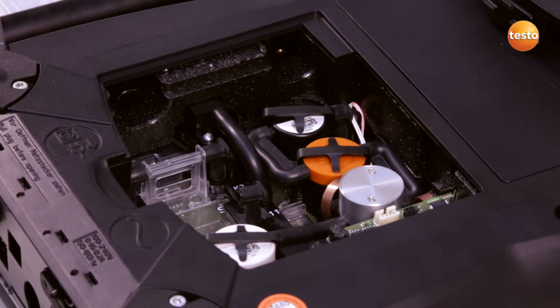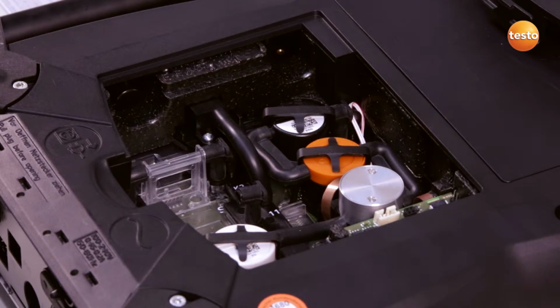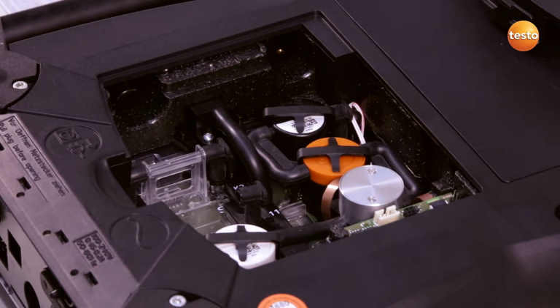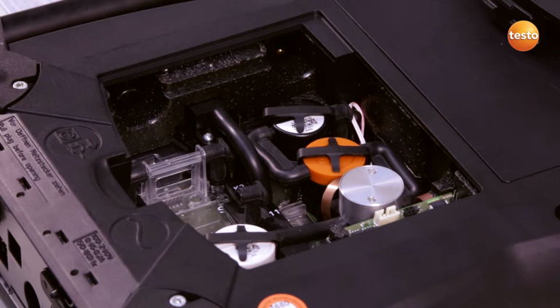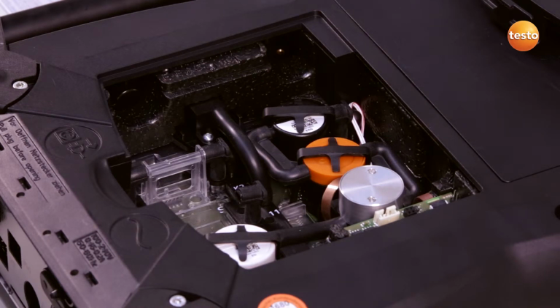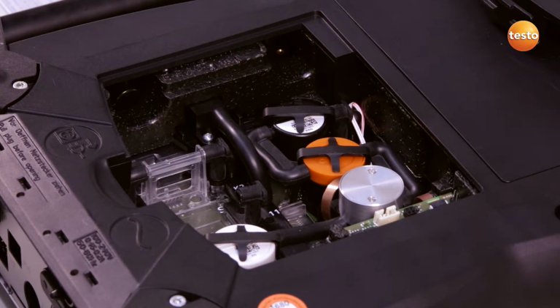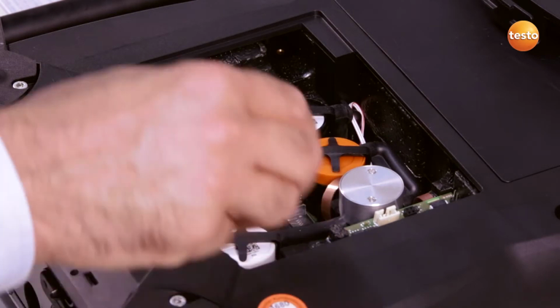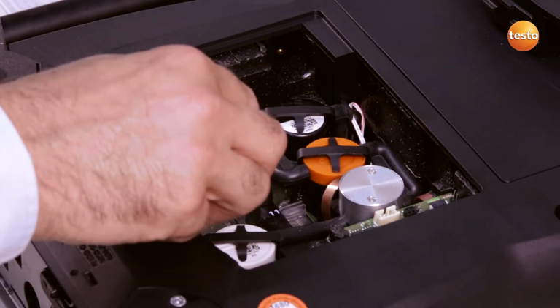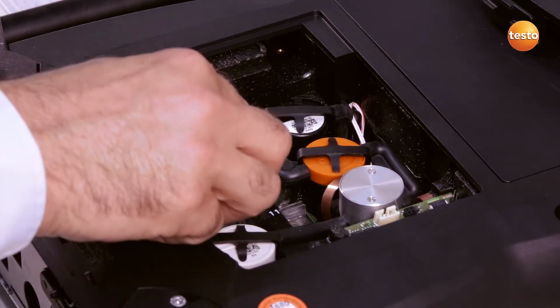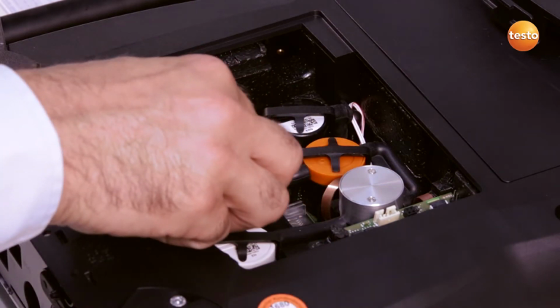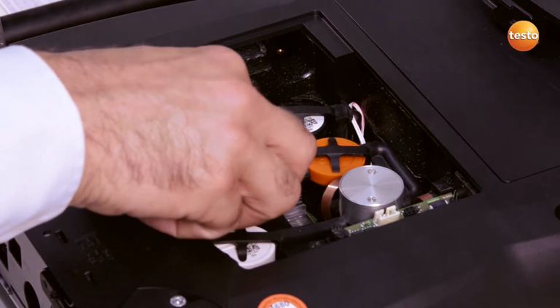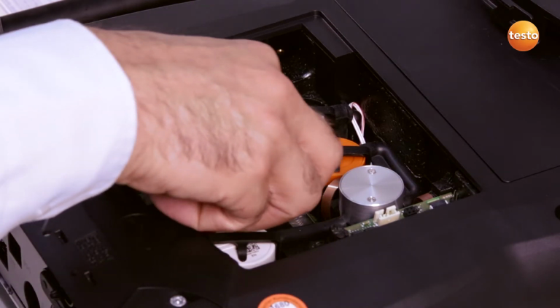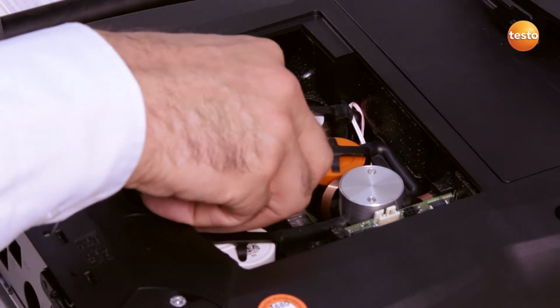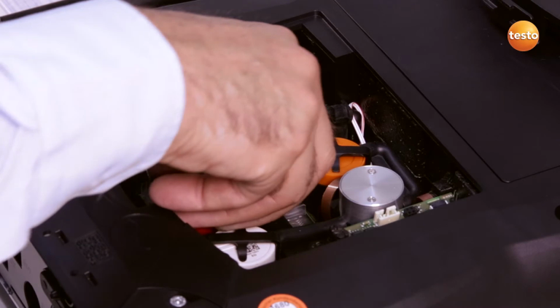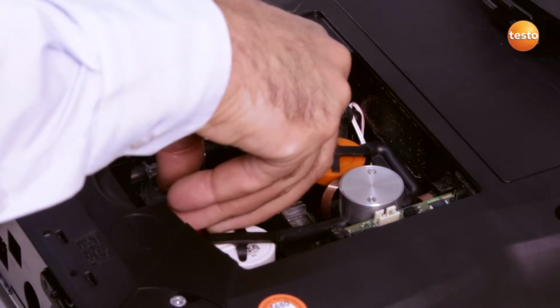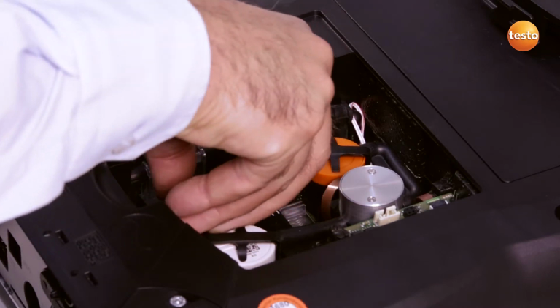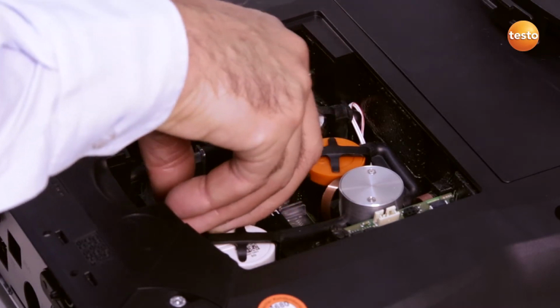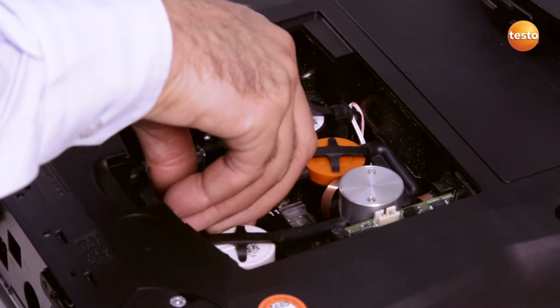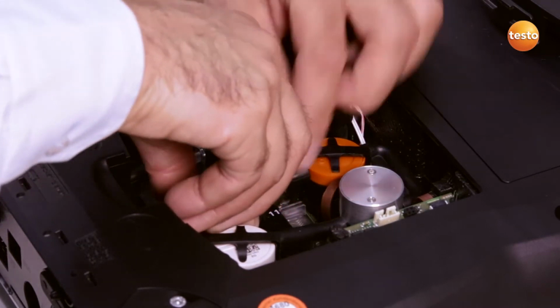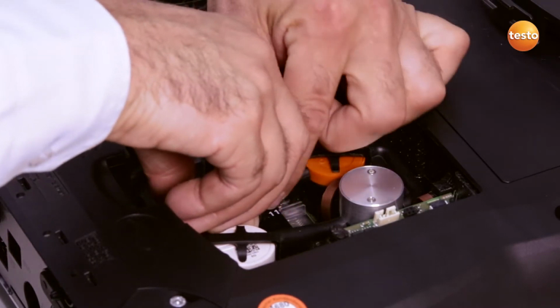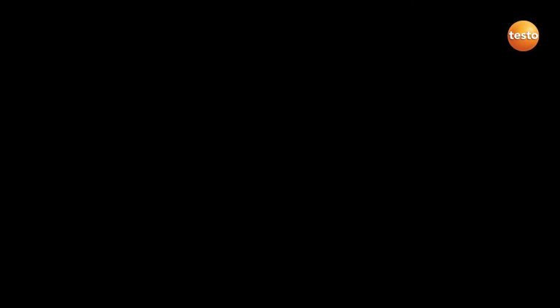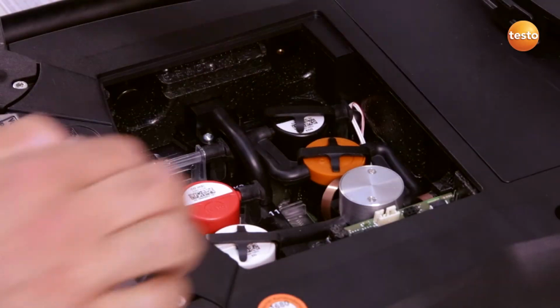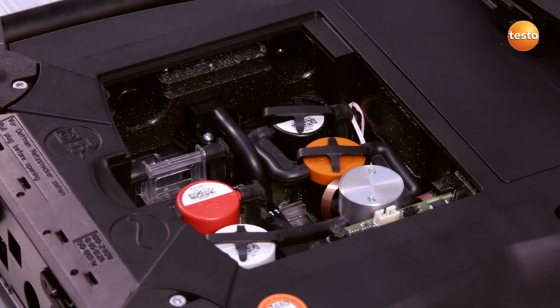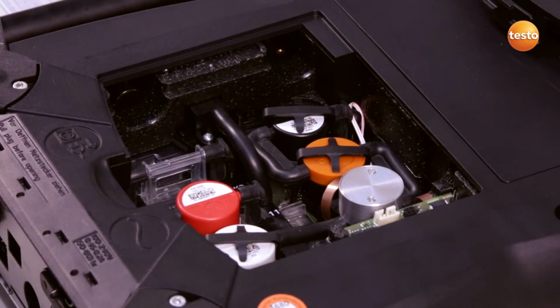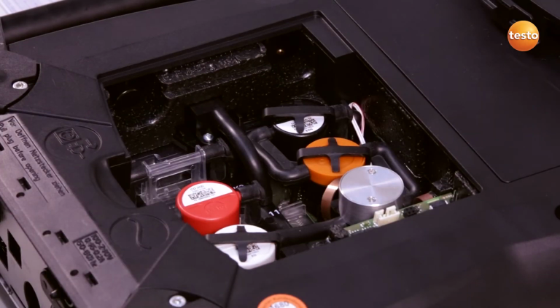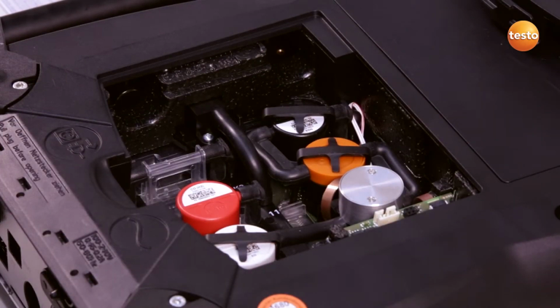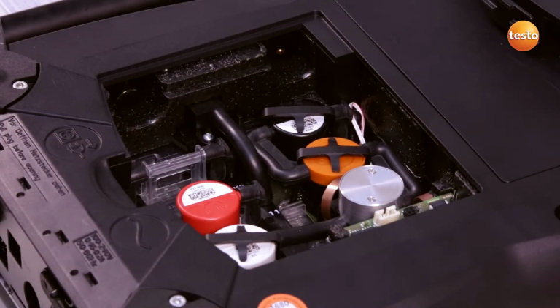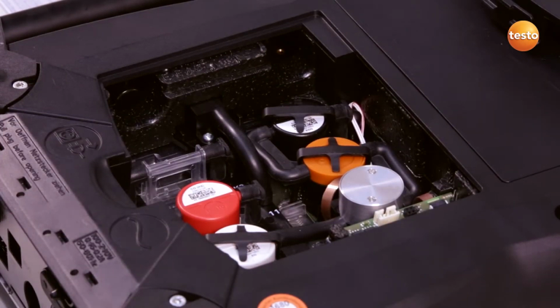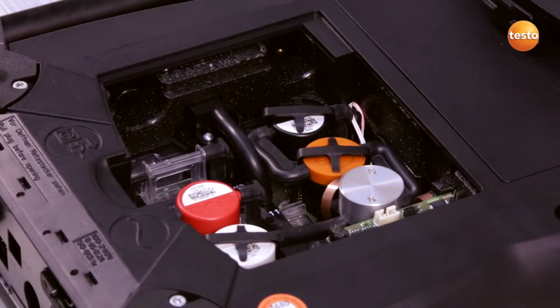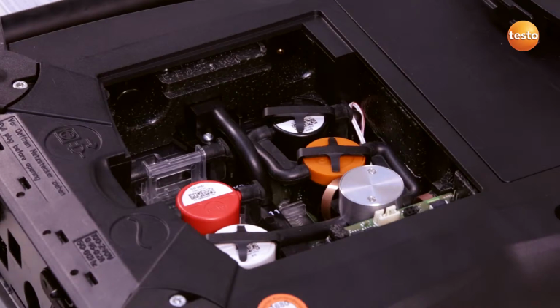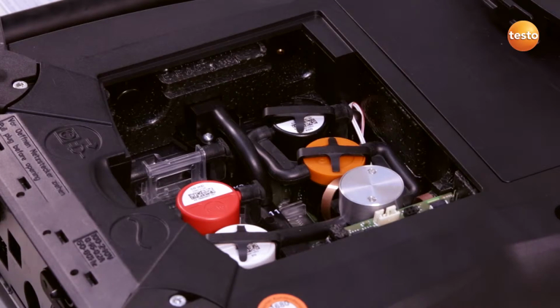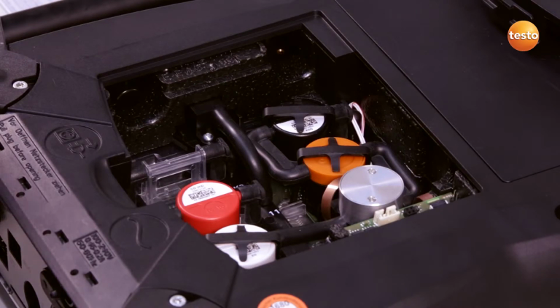I then insert the new sensor into the slot and connect the sensor to the hoses. After this, I click the clip back into place.